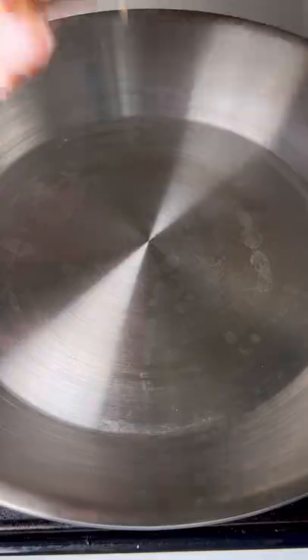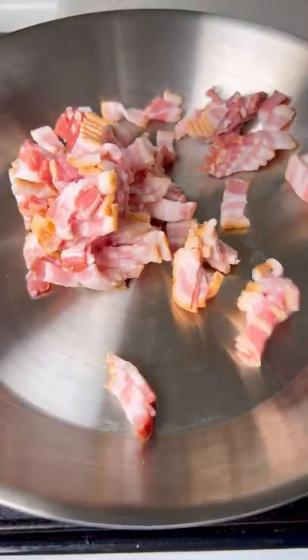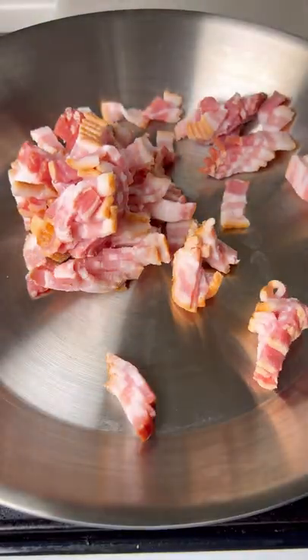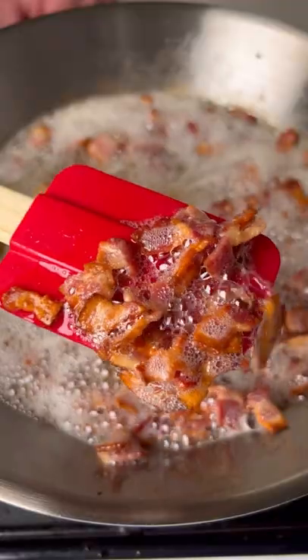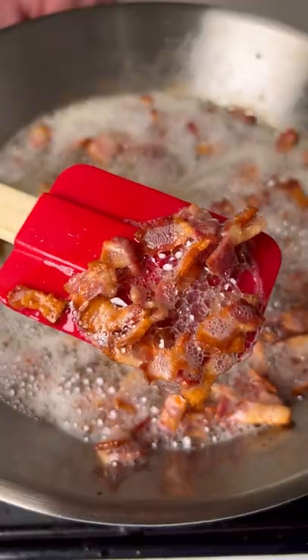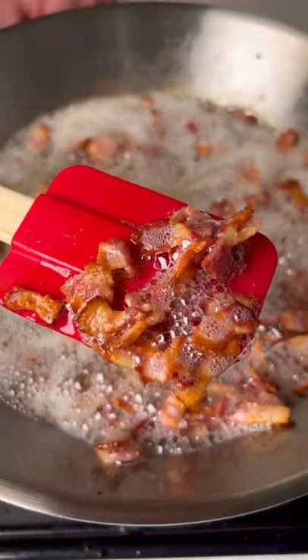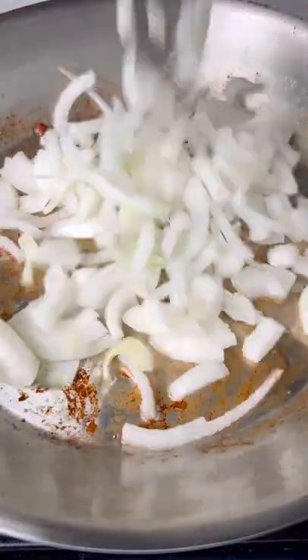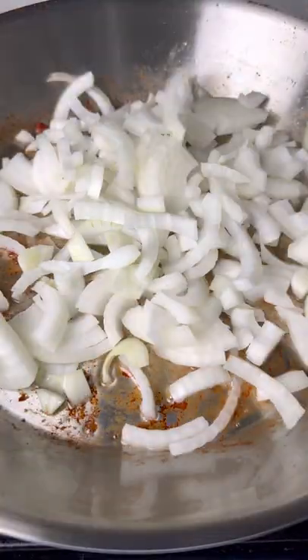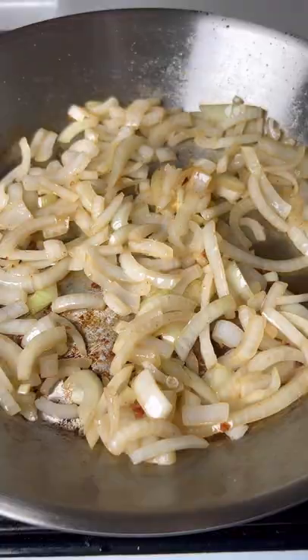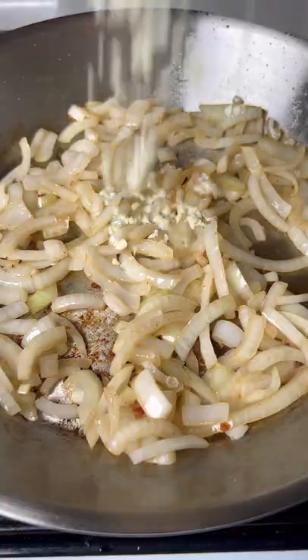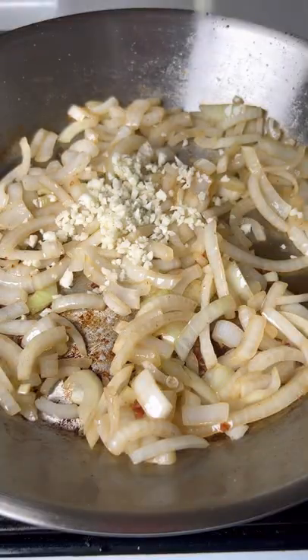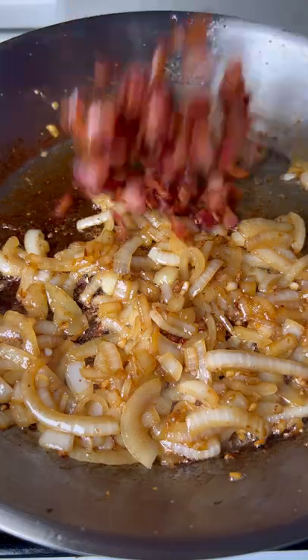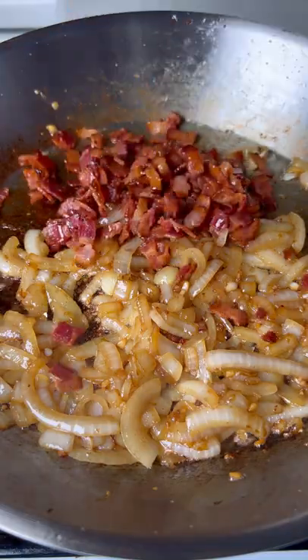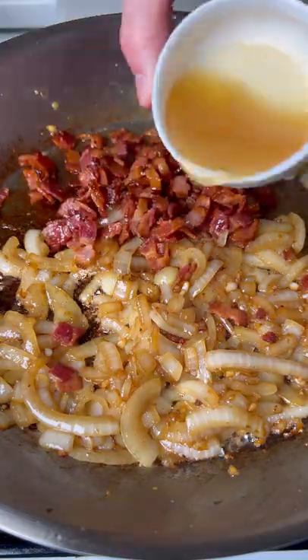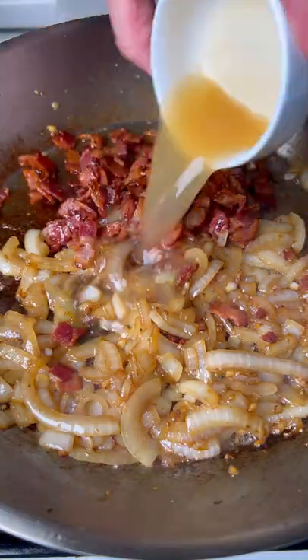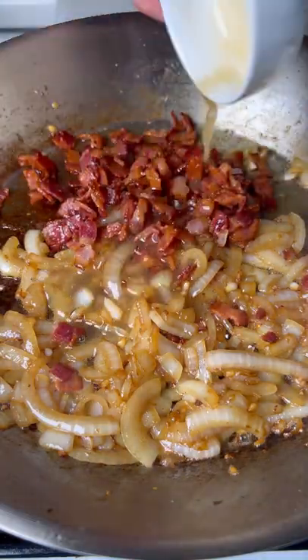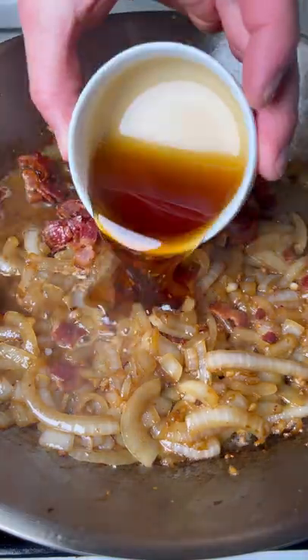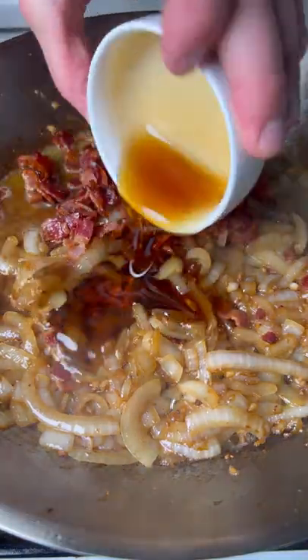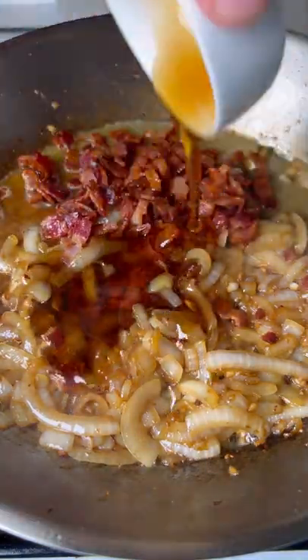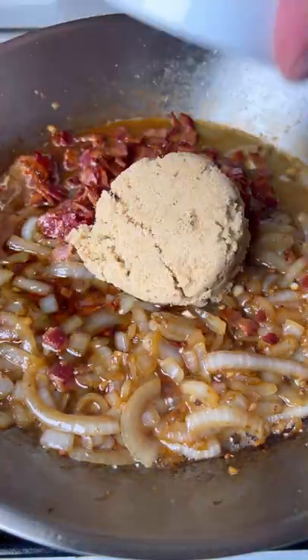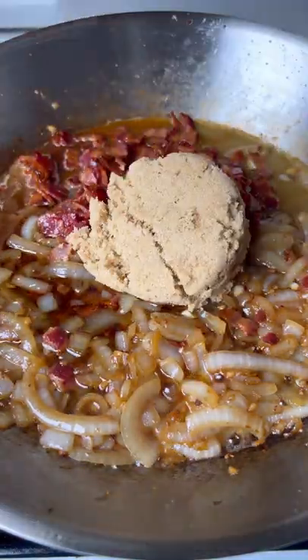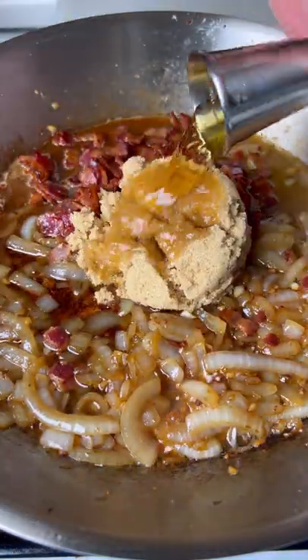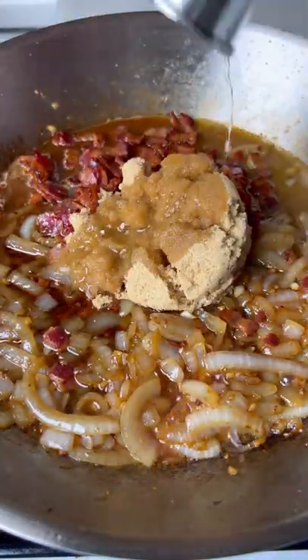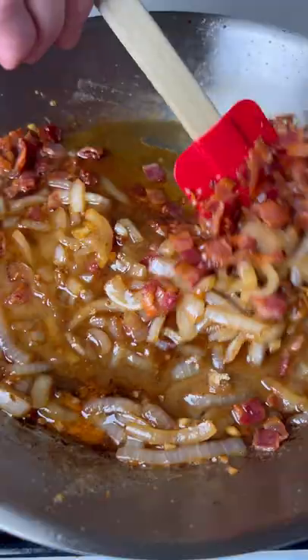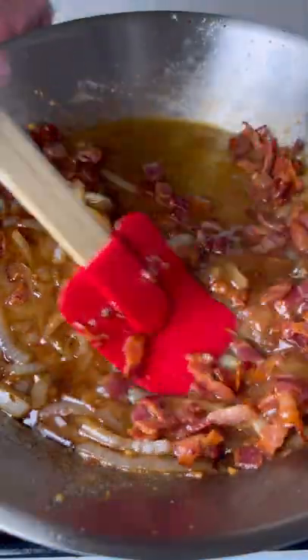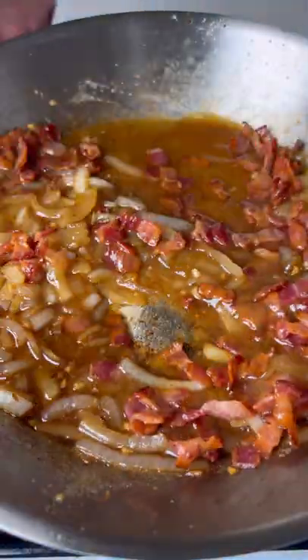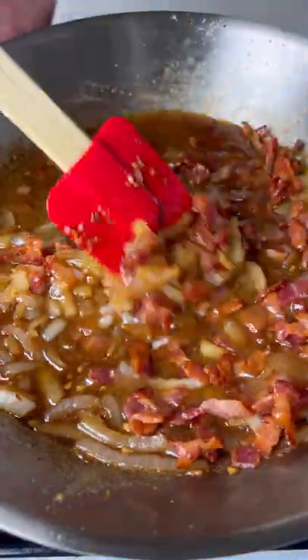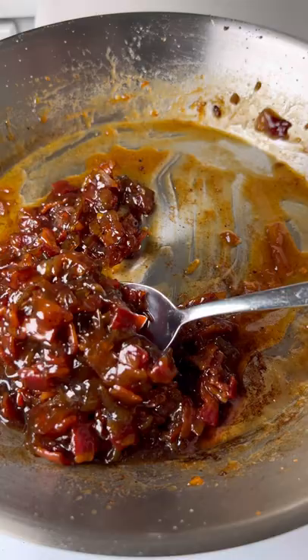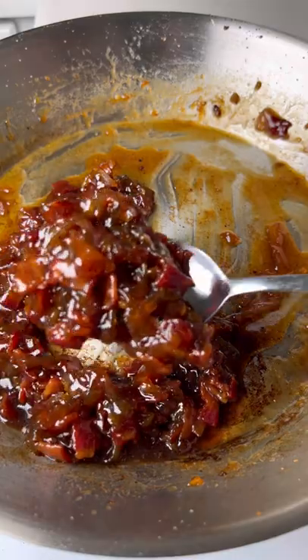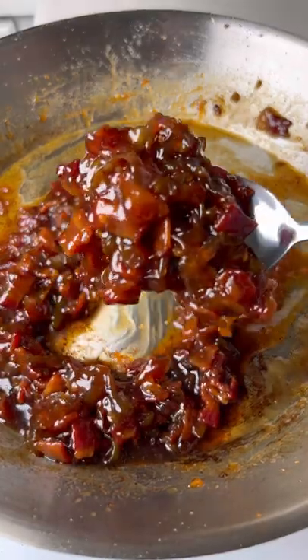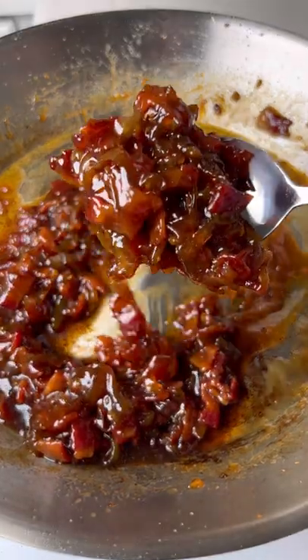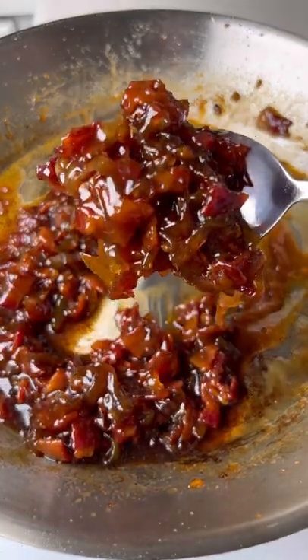Fry up some bacon and remove it when it's crispy. Saute your onions and garlic, add the bacon back in, apple cider vinegar, maple syrup, brown sugar, and bourbon. Once it thickens up, set it aside for later.